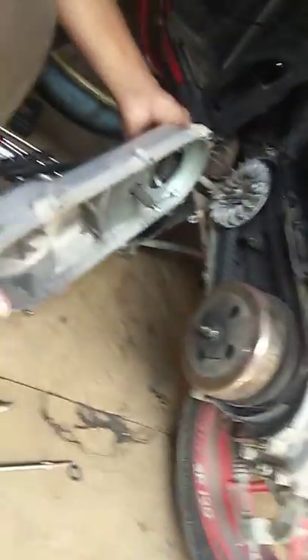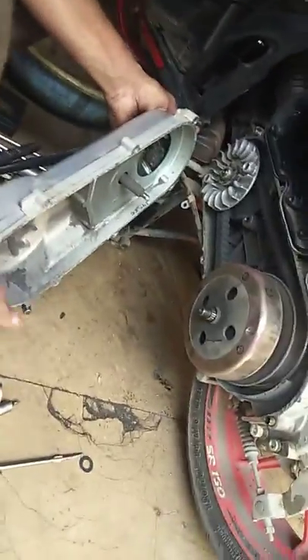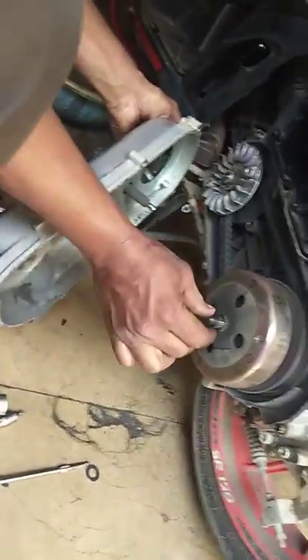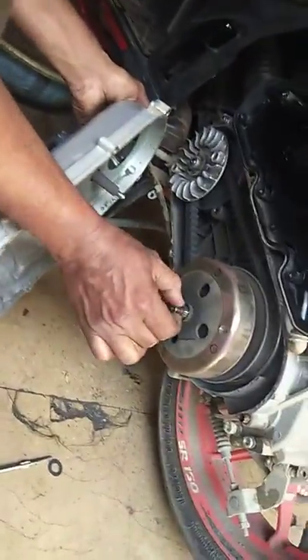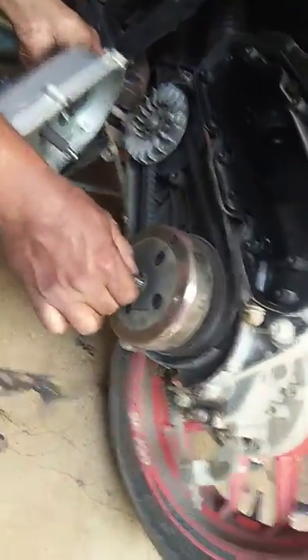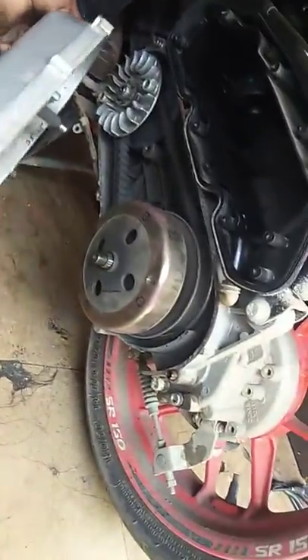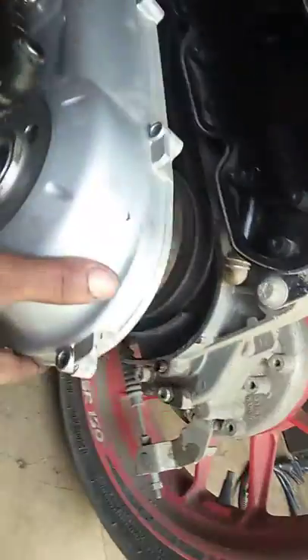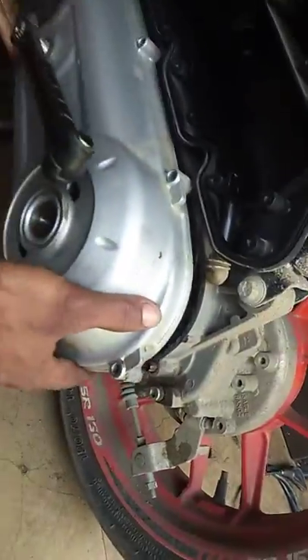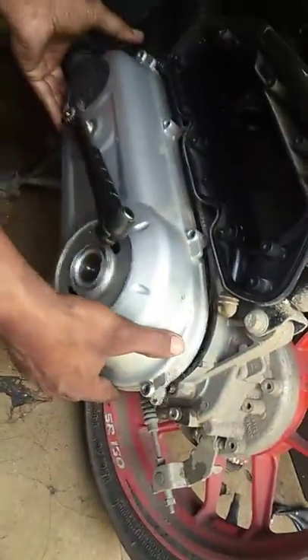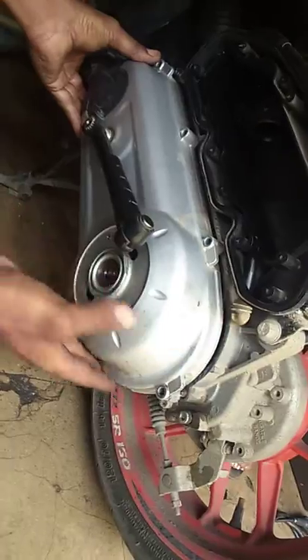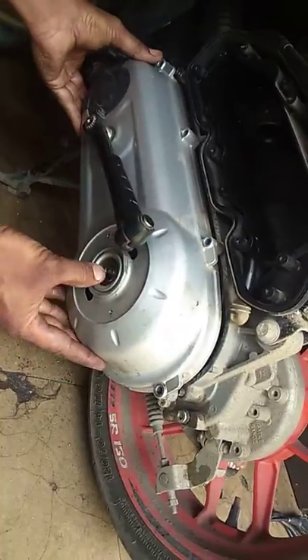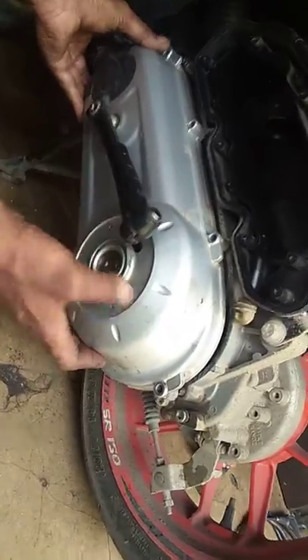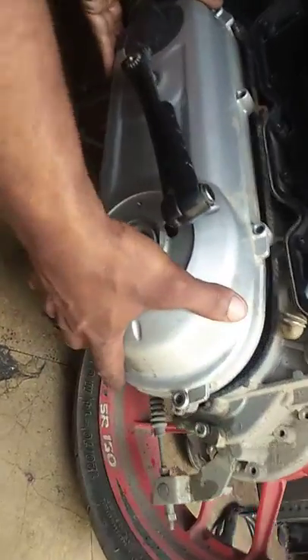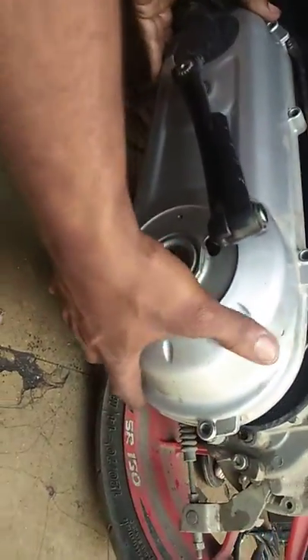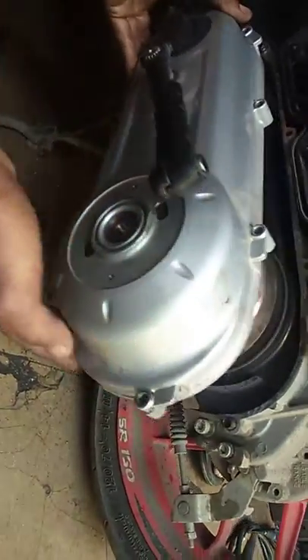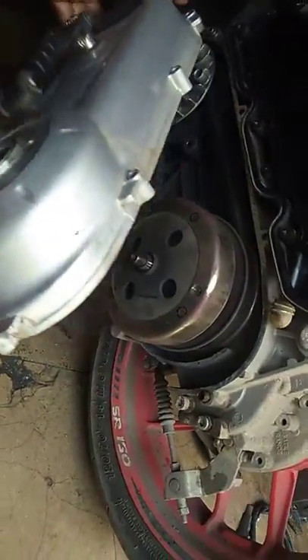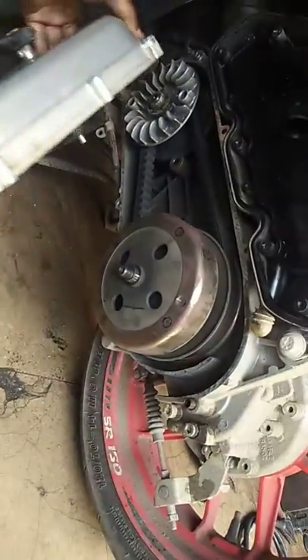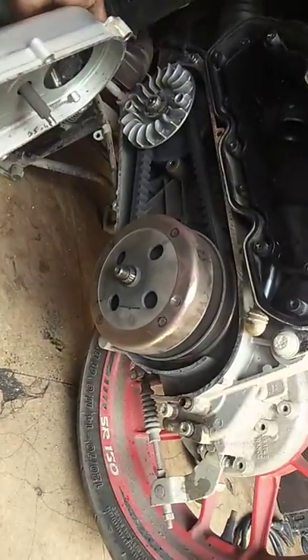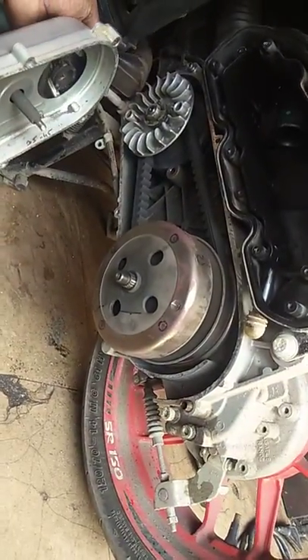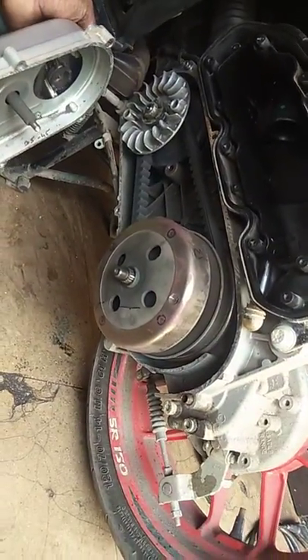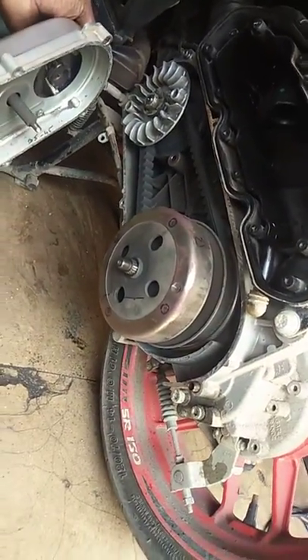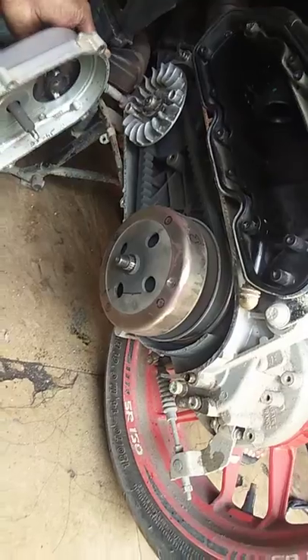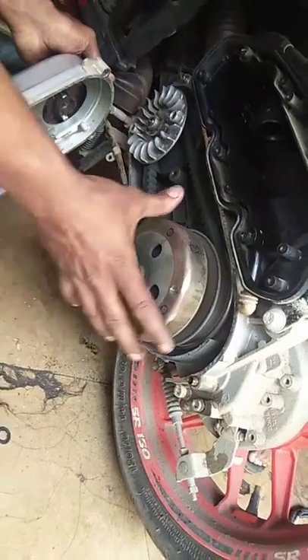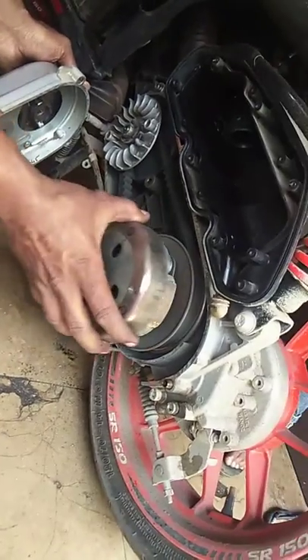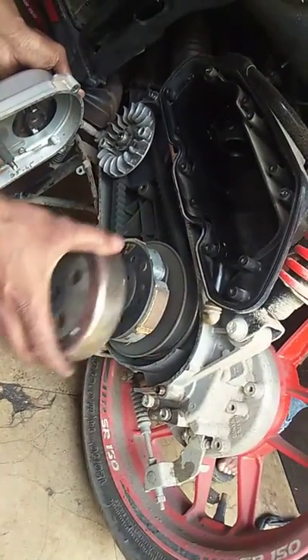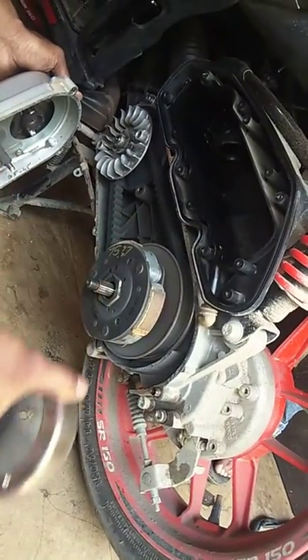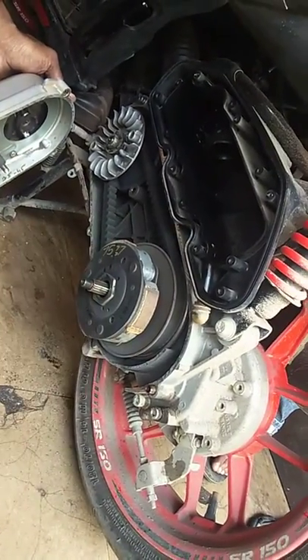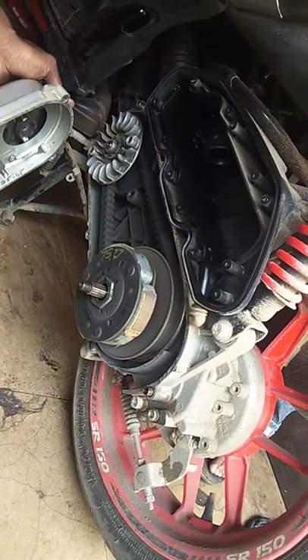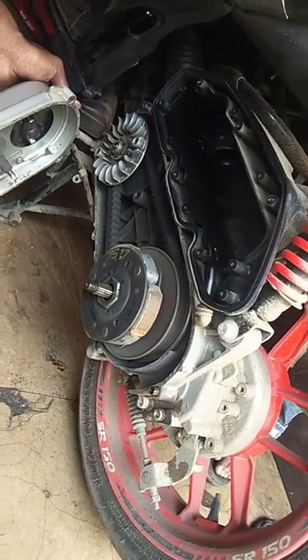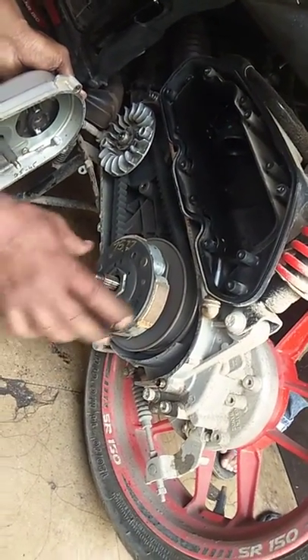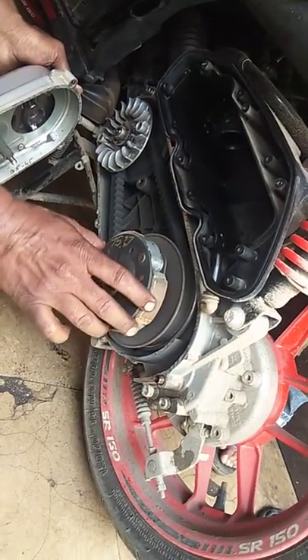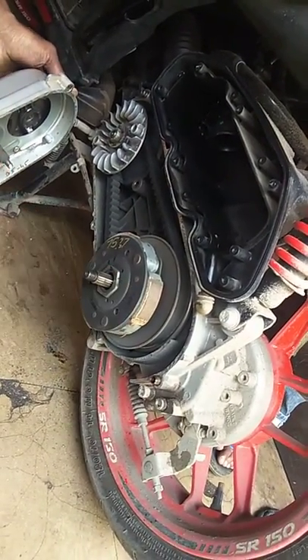It will come here — we connect here, it will open, and take out the cover with the clutch inside. This is a bush, and this is the lining.